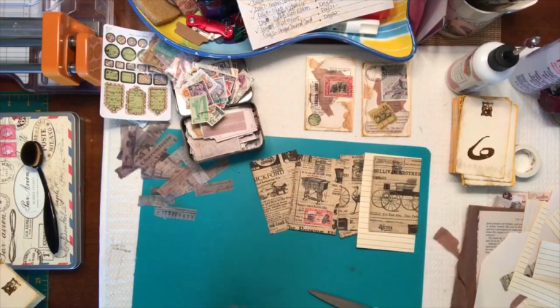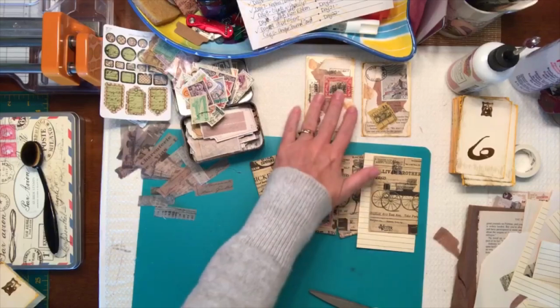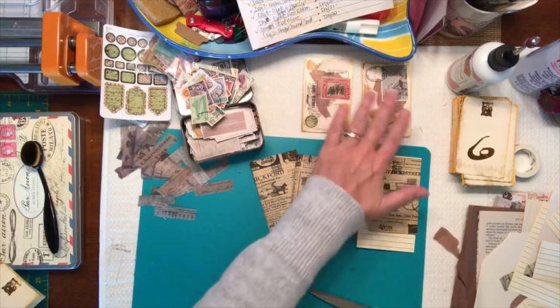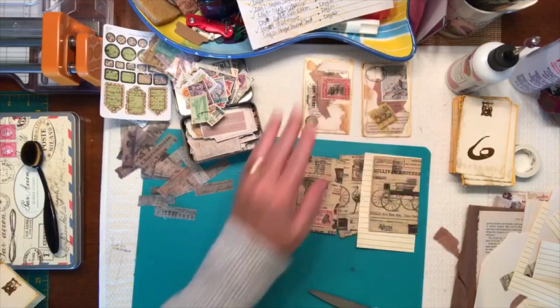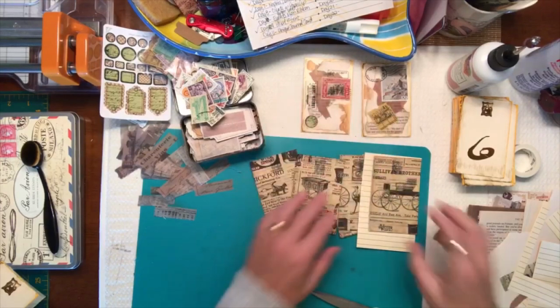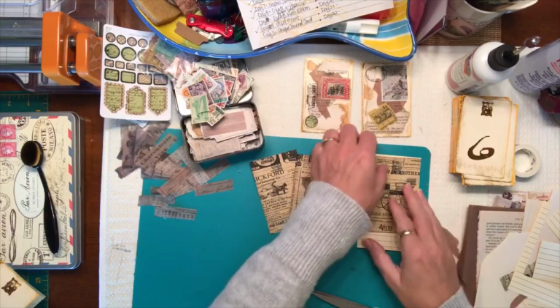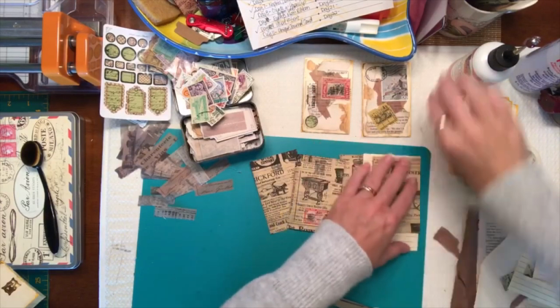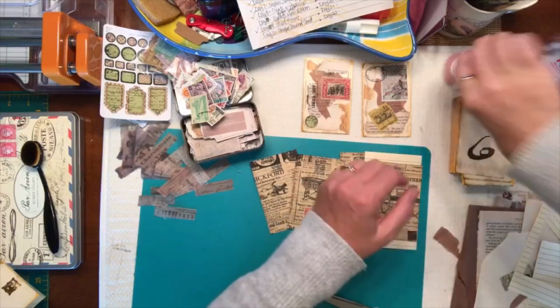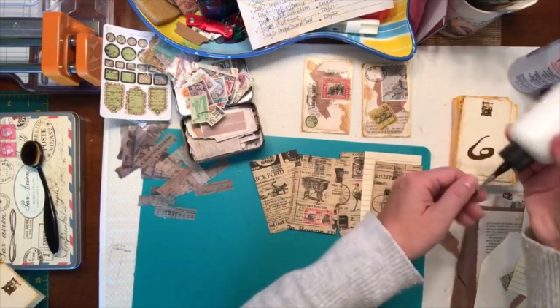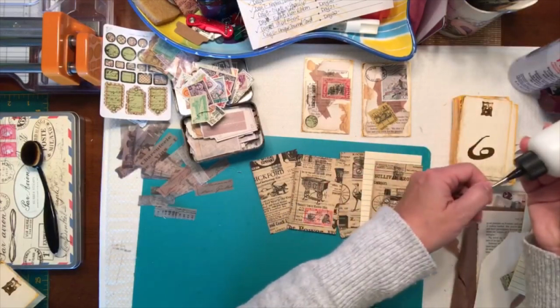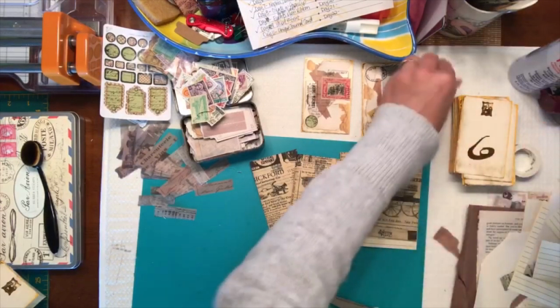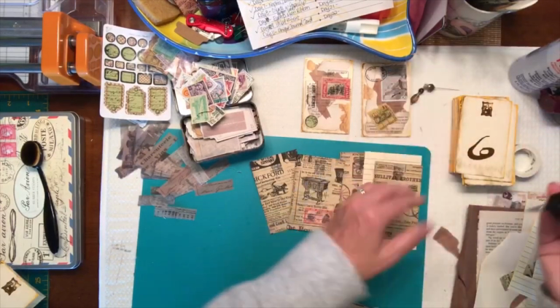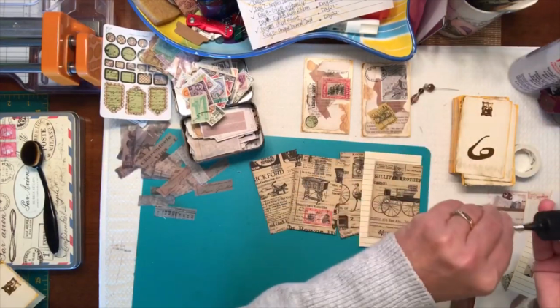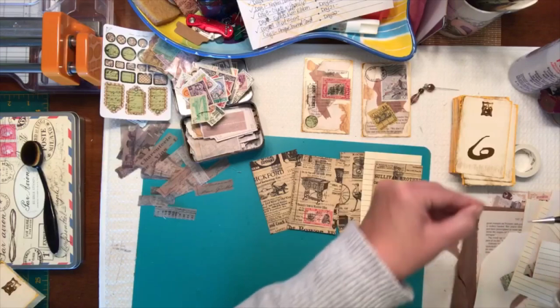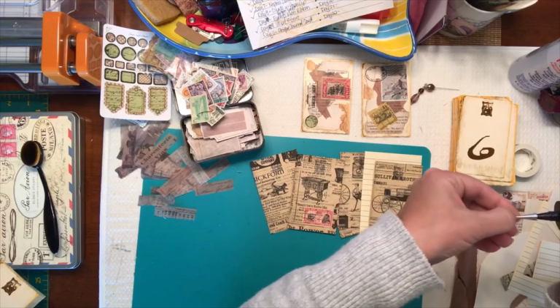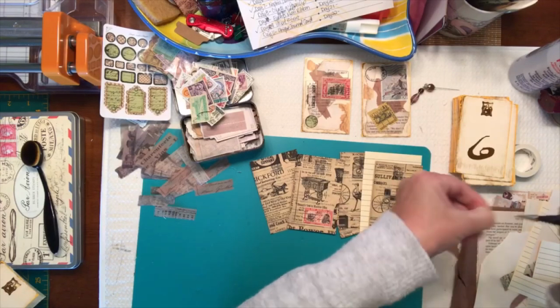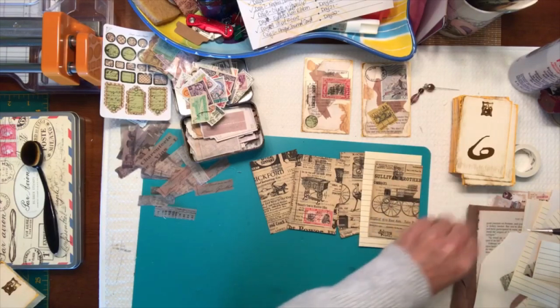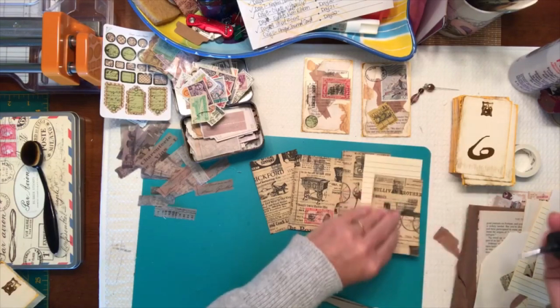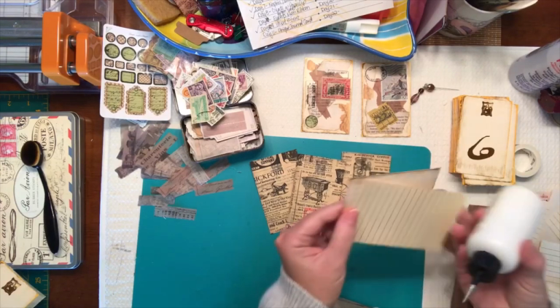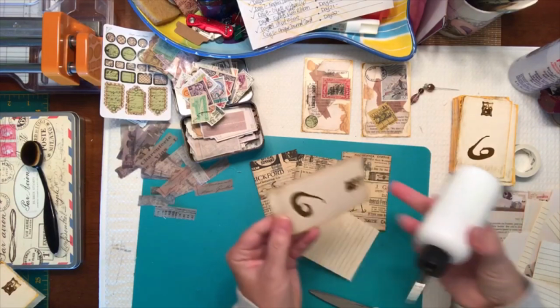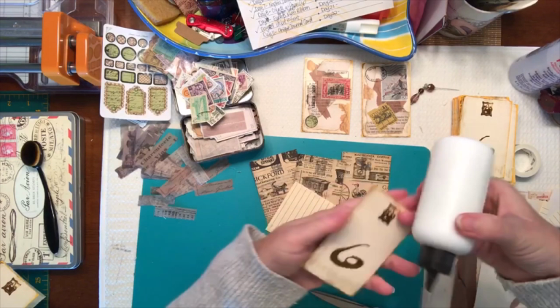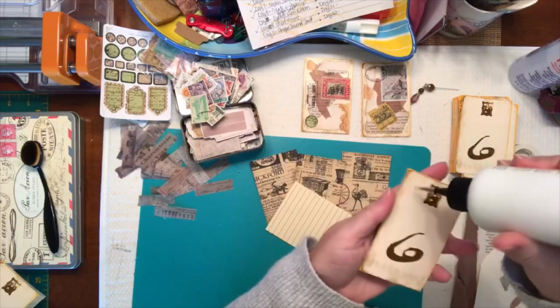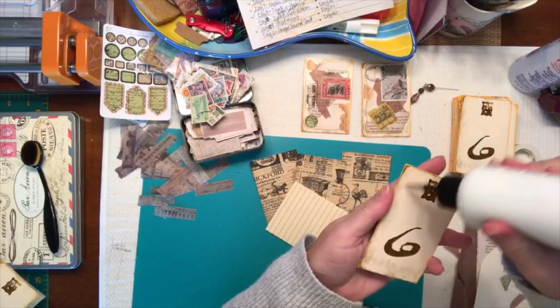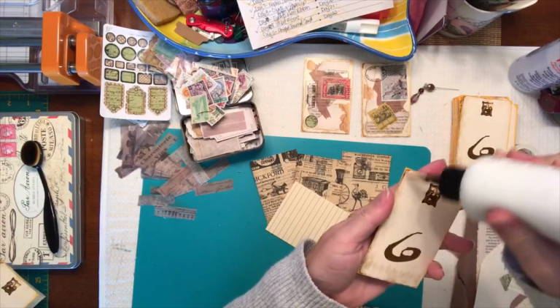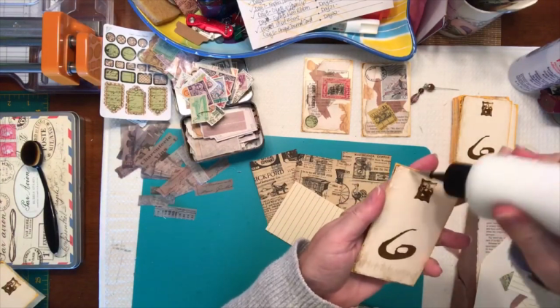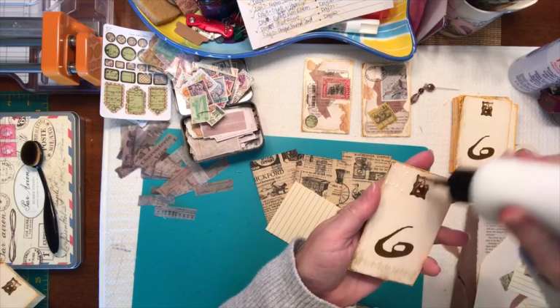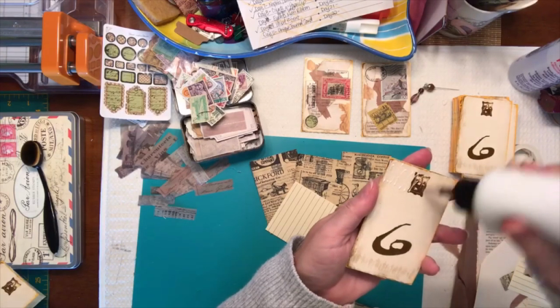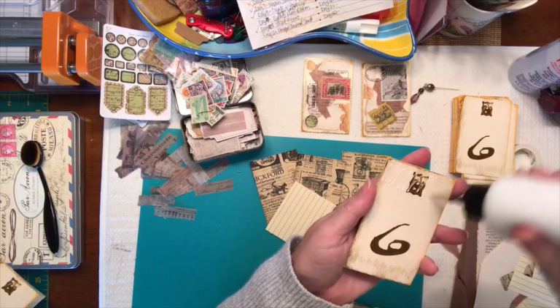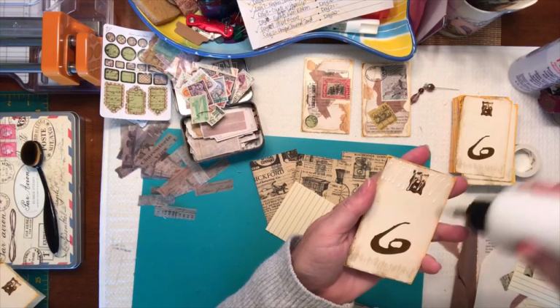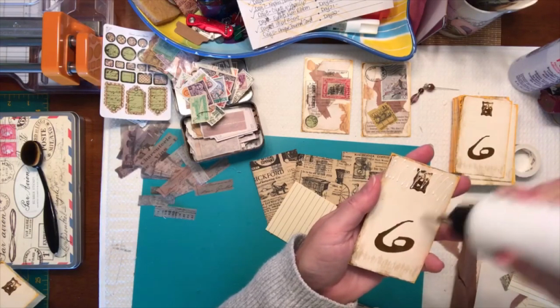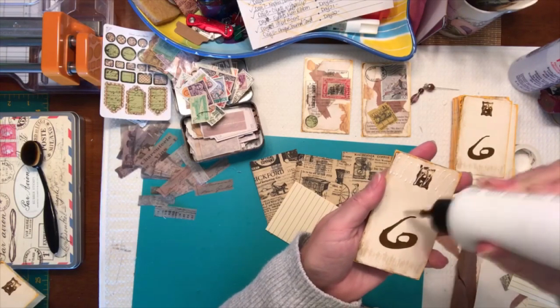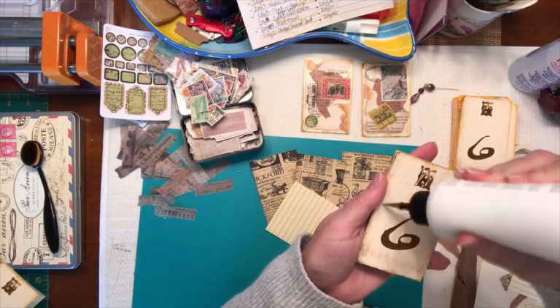There are two journaling cards and then I have these ones as well that we can just add a piece of lined paper to the back. You can add tabs to the top of these cards if you want to add a tab.